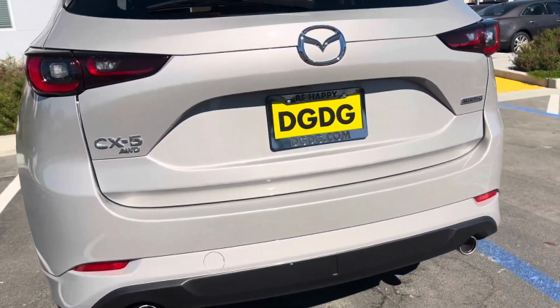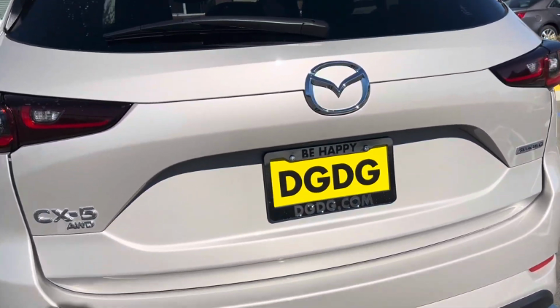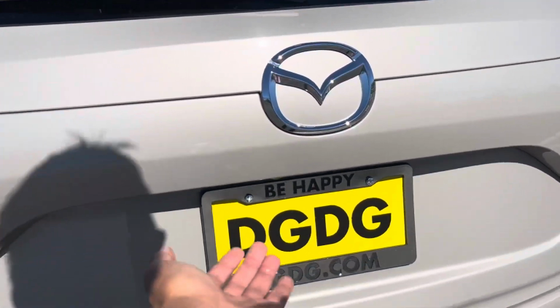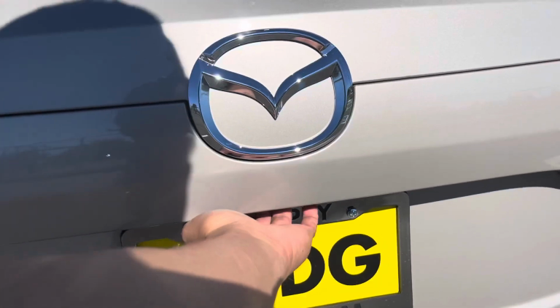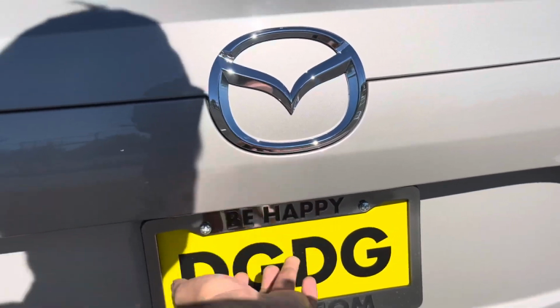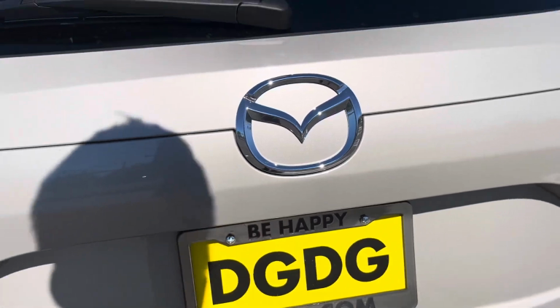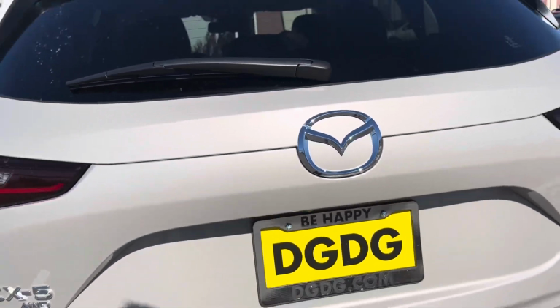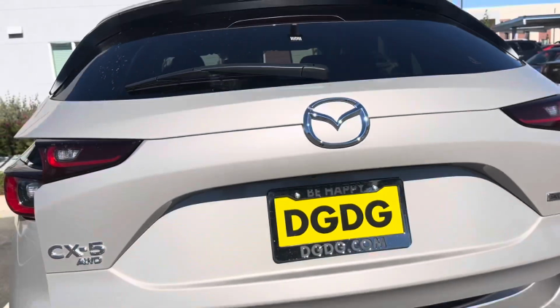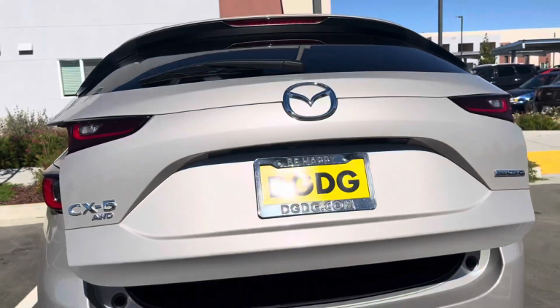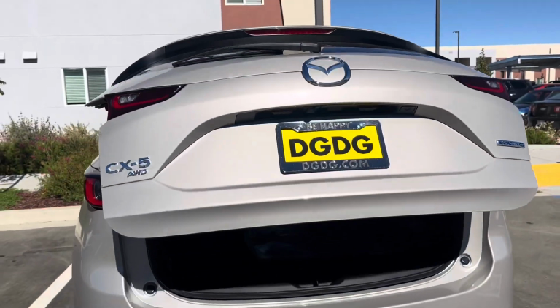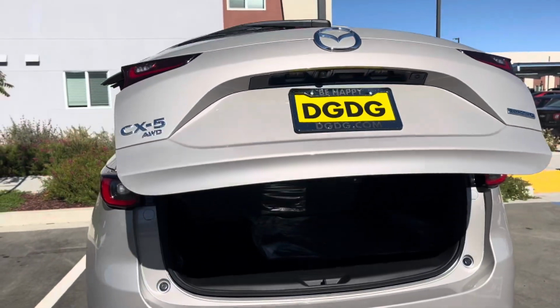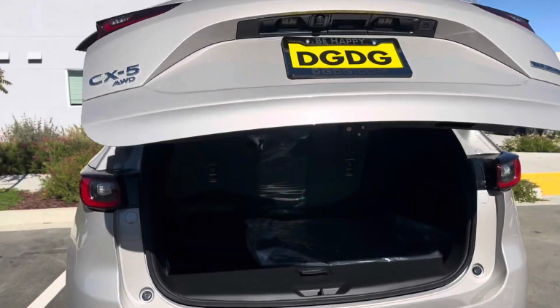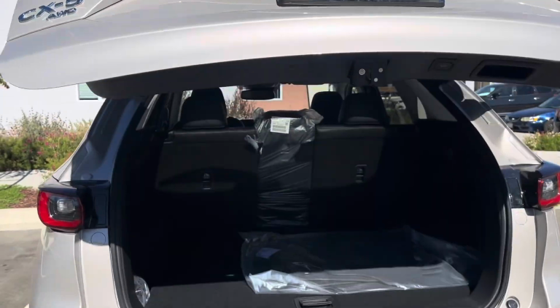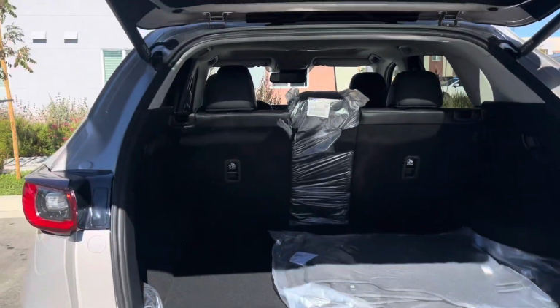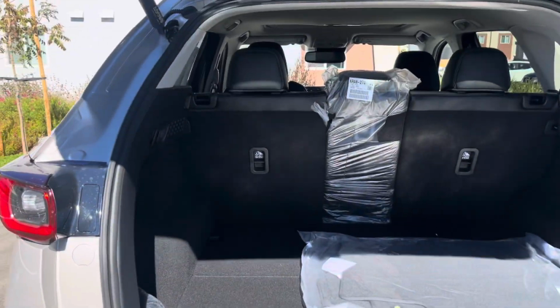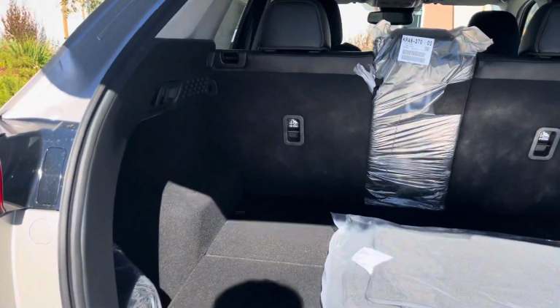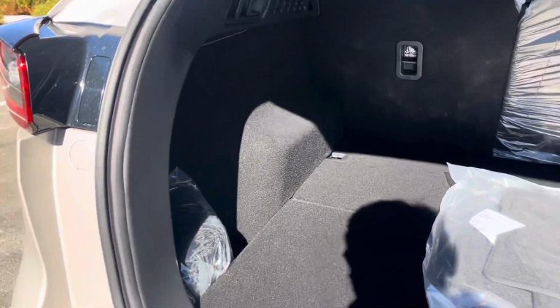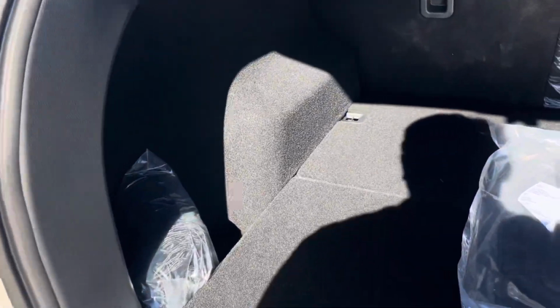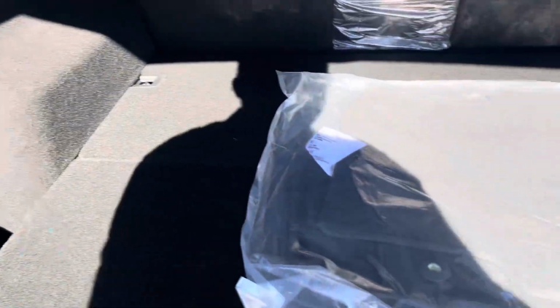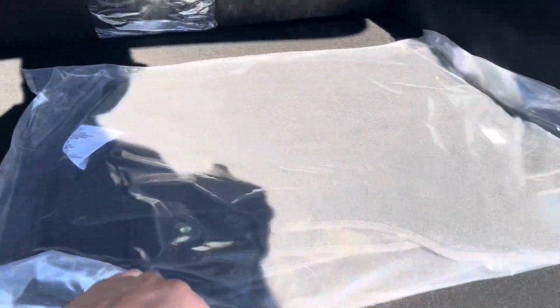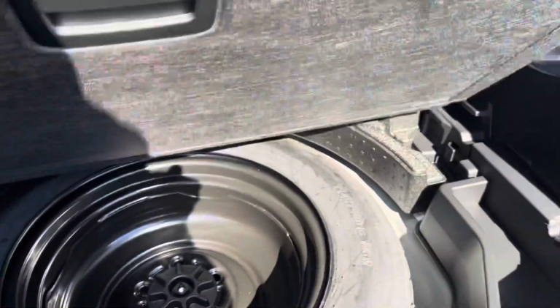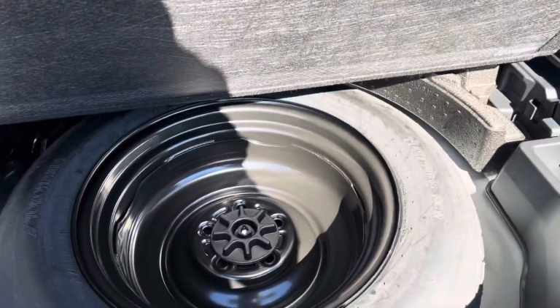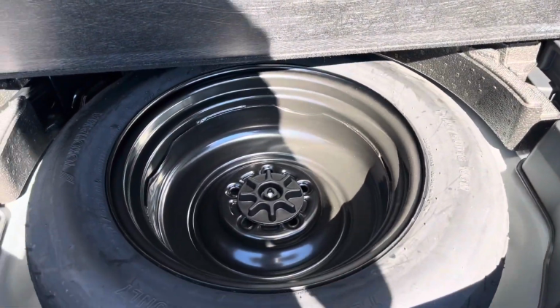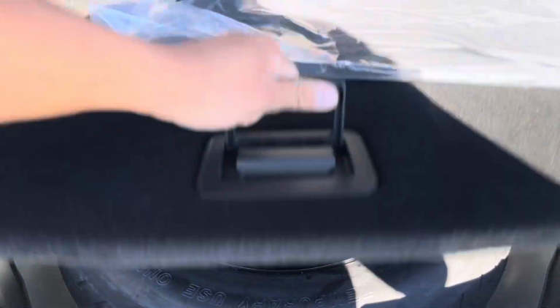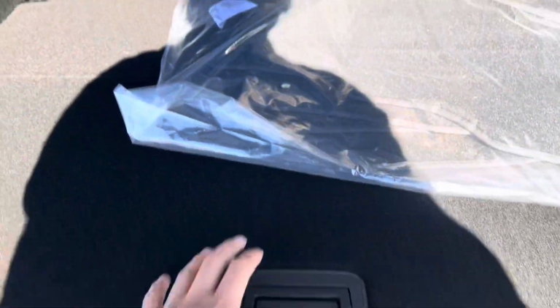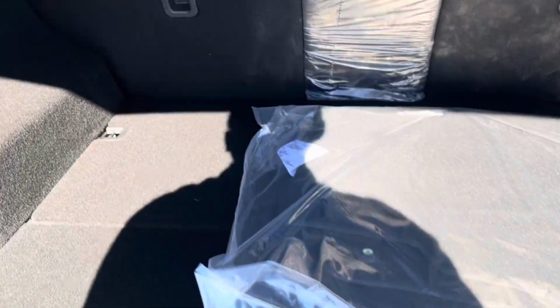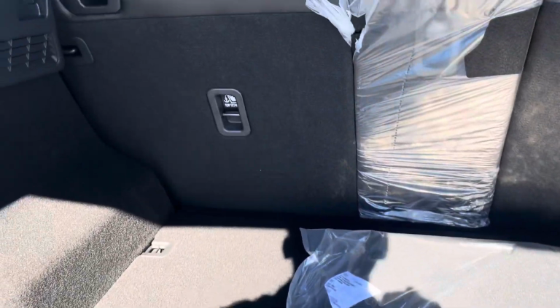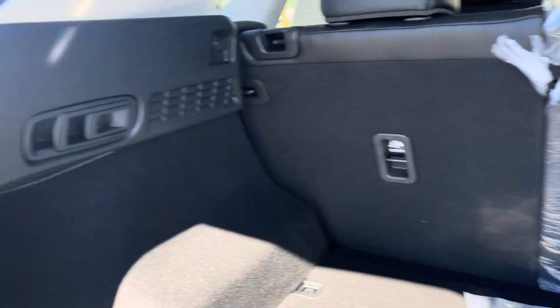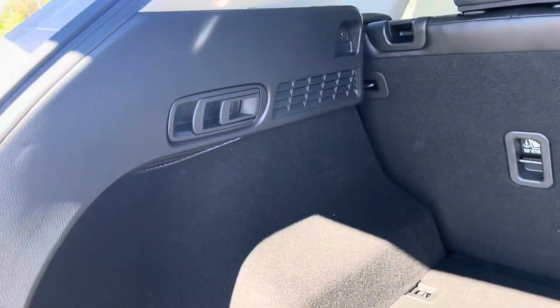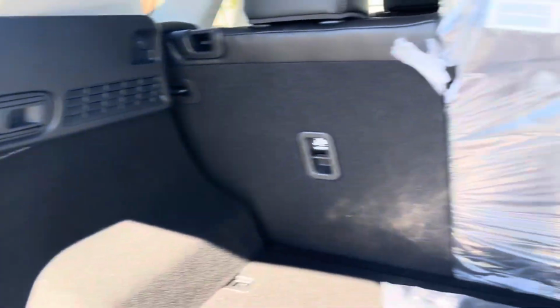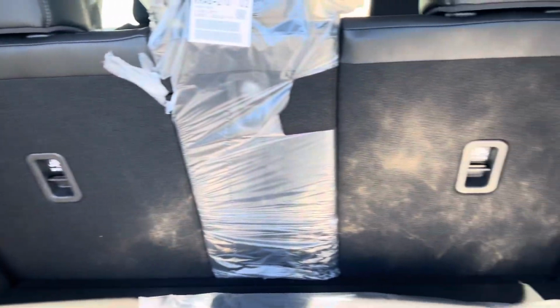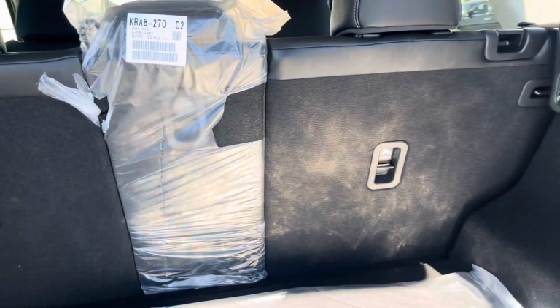On the Preferred package, you have the power lift gate. This is coming with a cargo net, your Mazda temporary donut spare tire, and the 40-20-40 split.